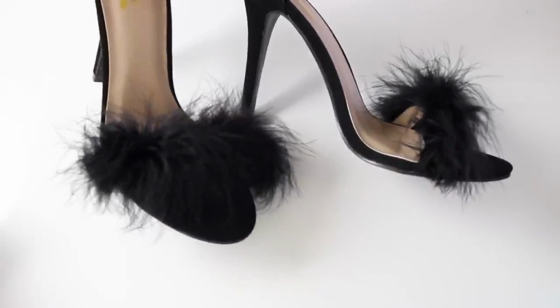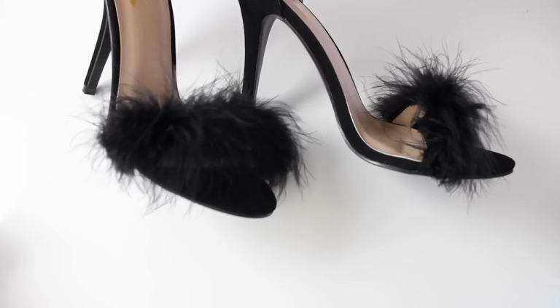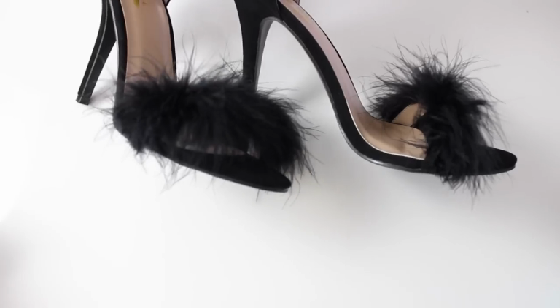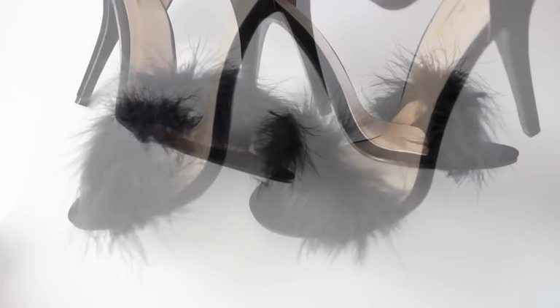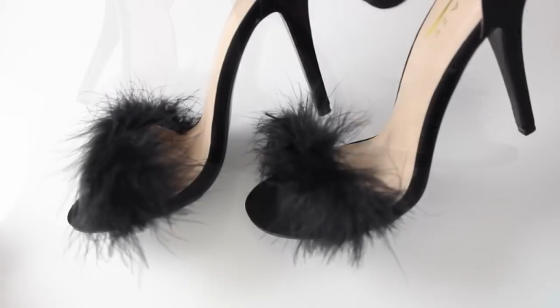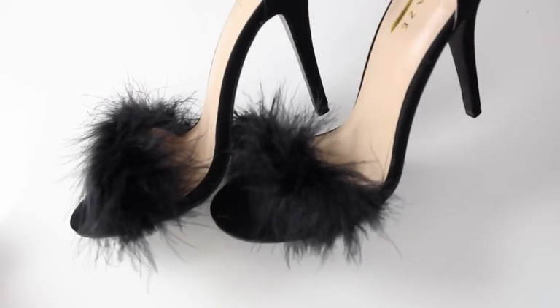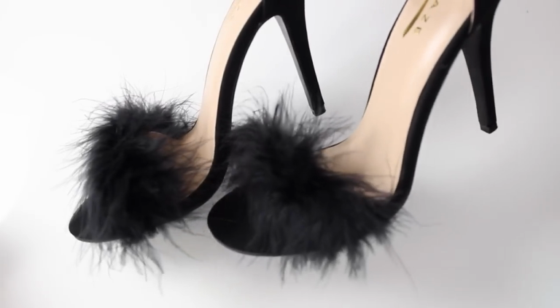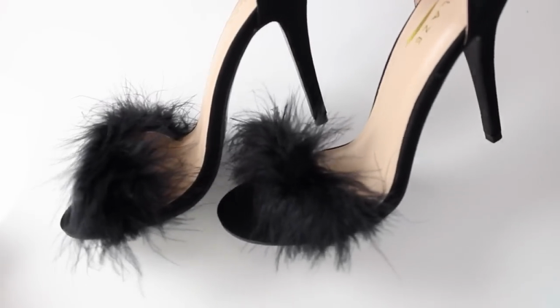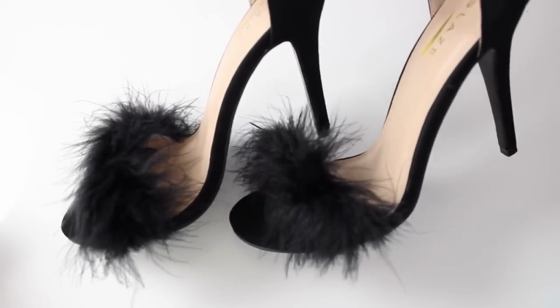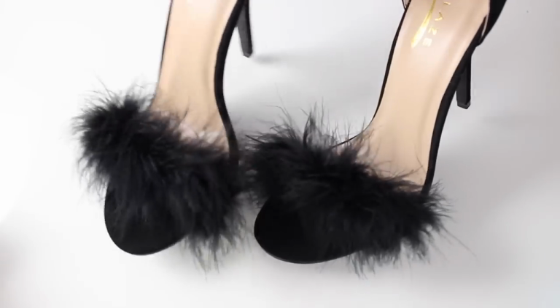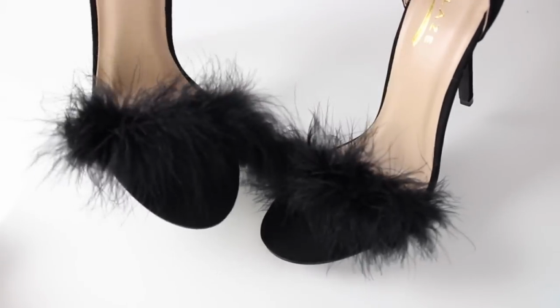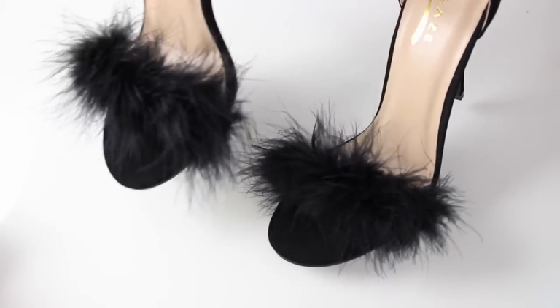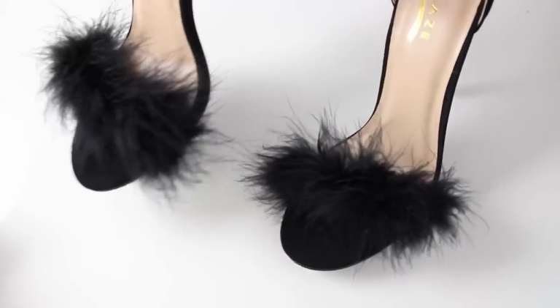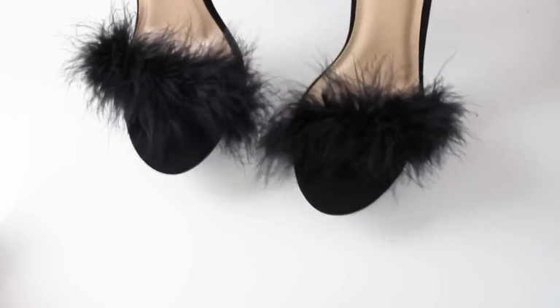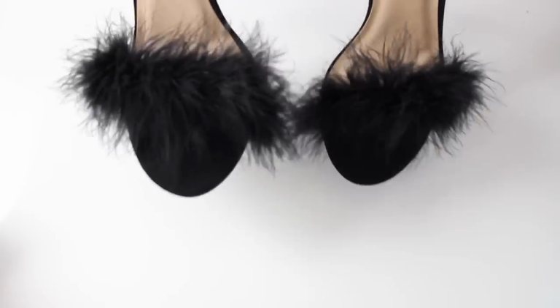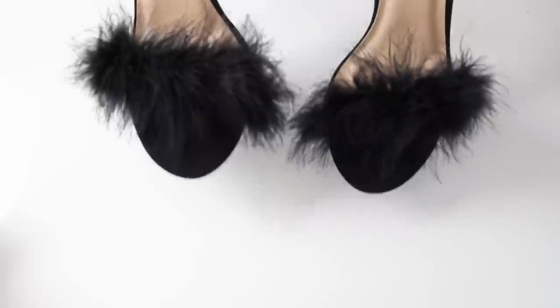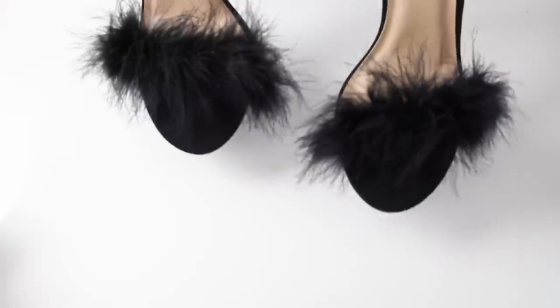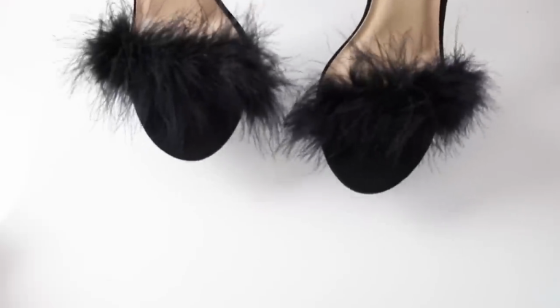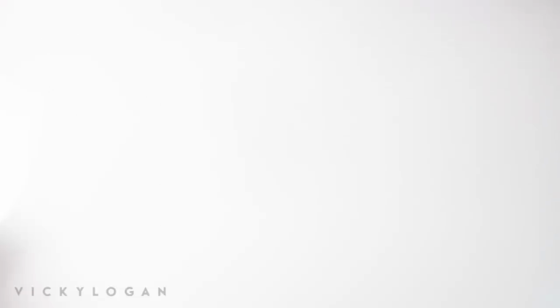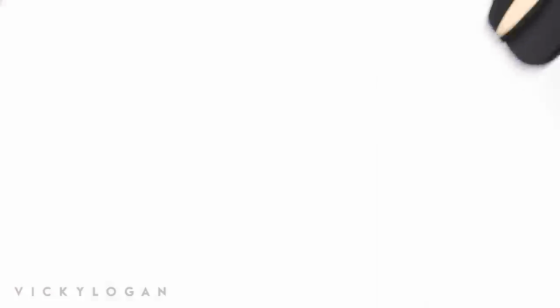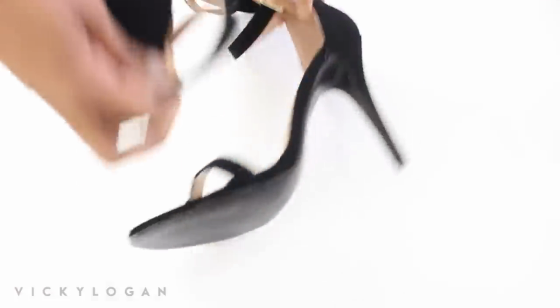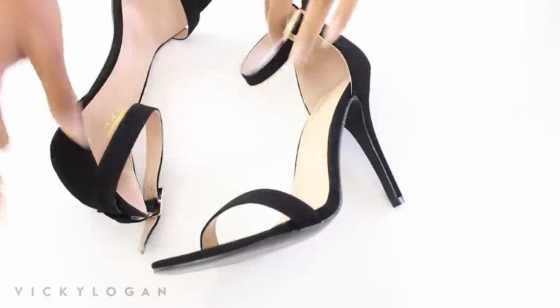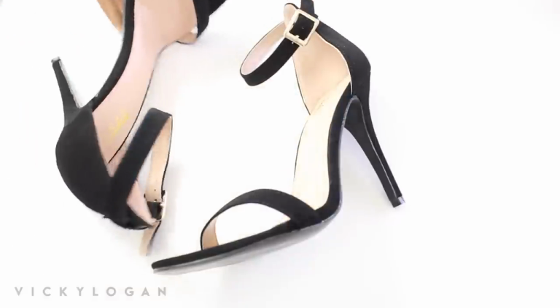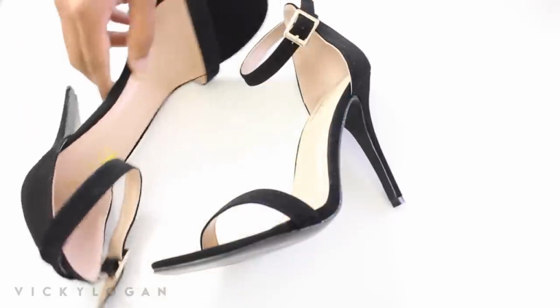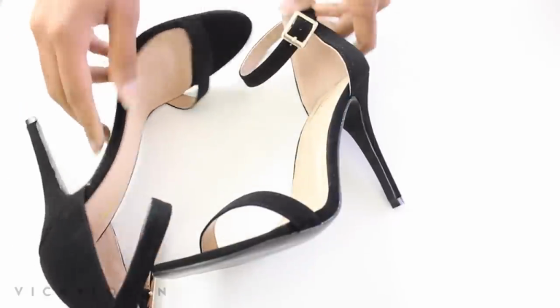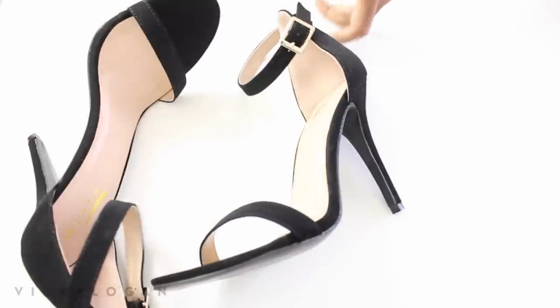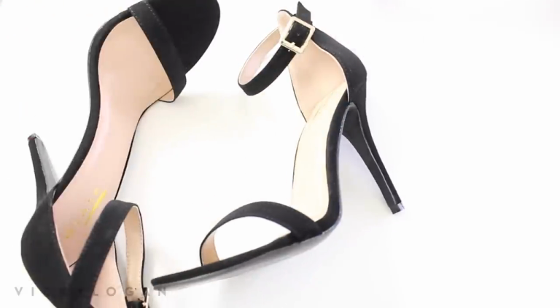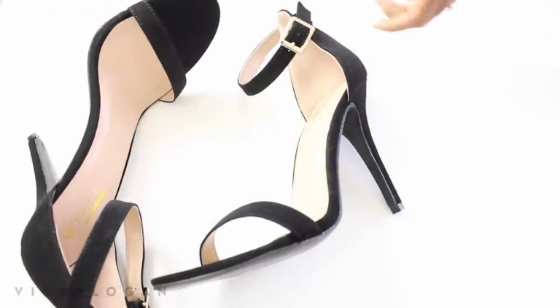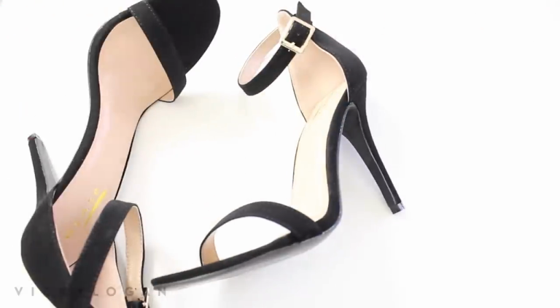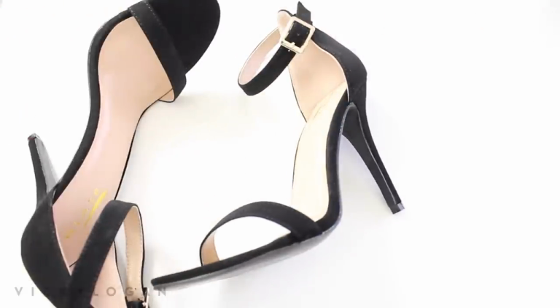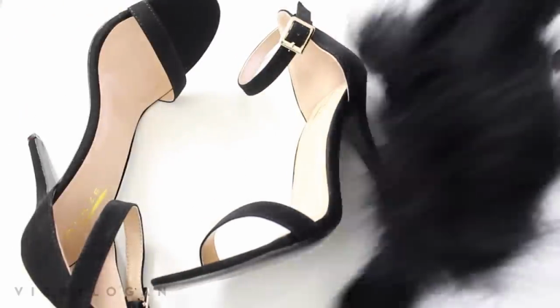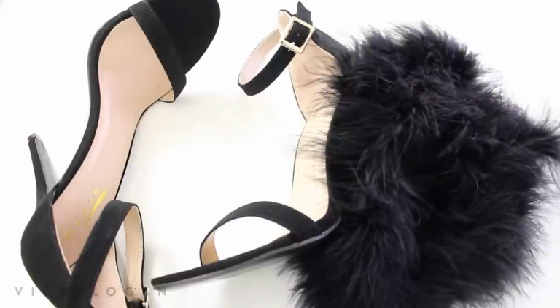Today I'm going to be showing you how to do these DIY feather slash fur trim sandals. I saw these on Missguided and I wanted to get them, but they were sold out in the black and I was so sad, so I decided to make some myself.